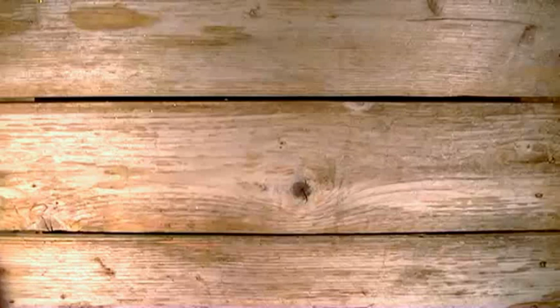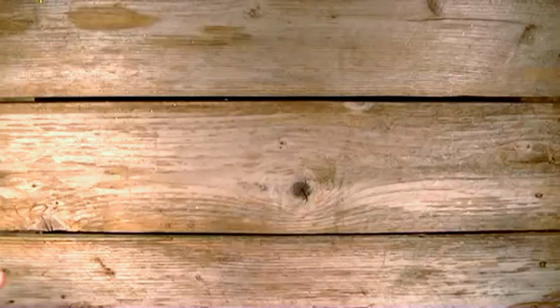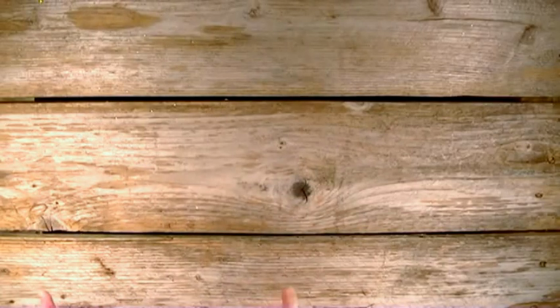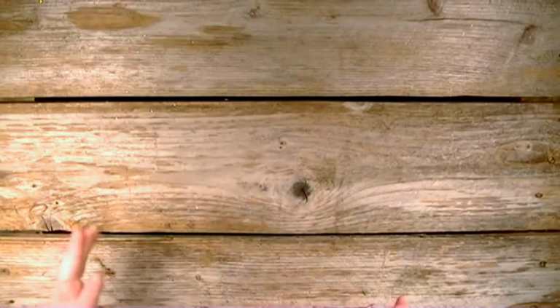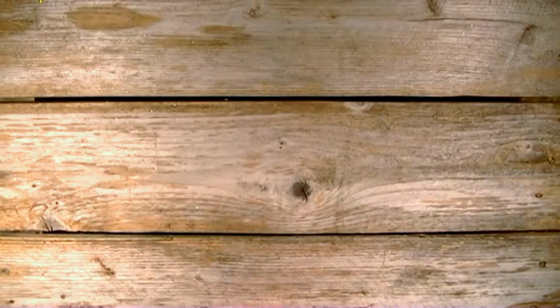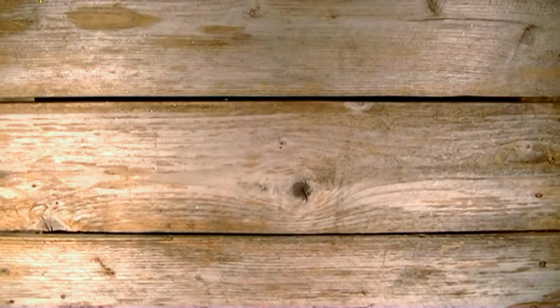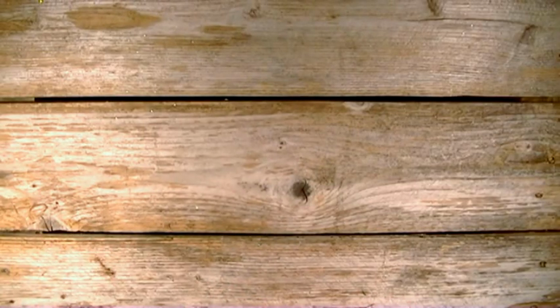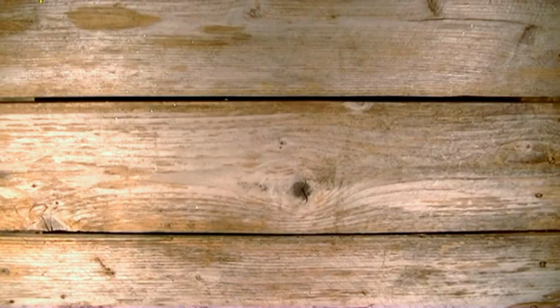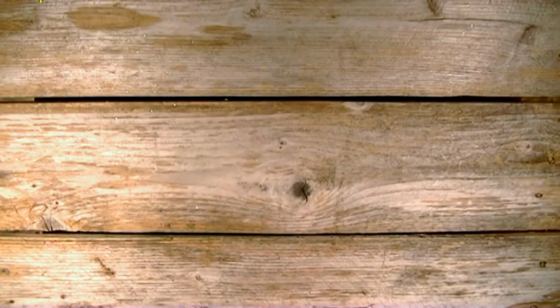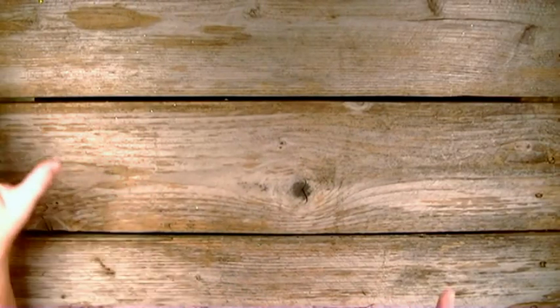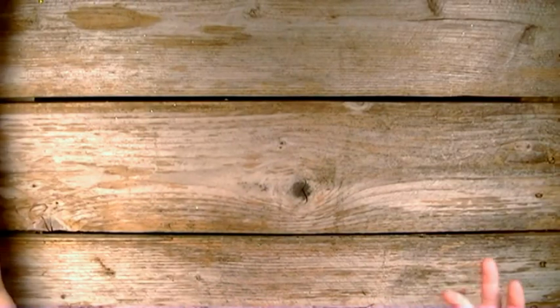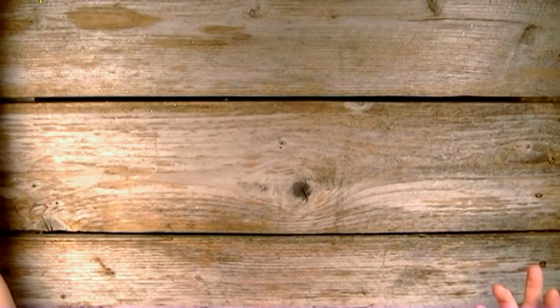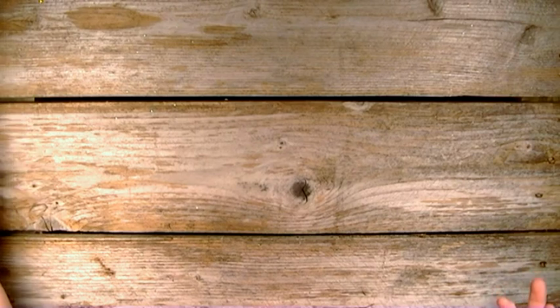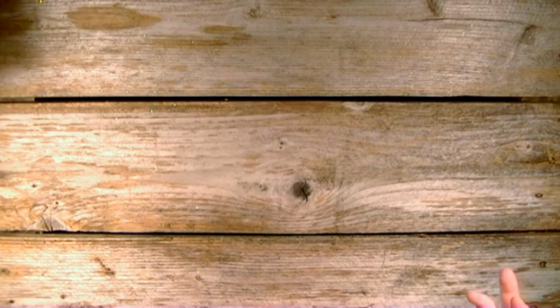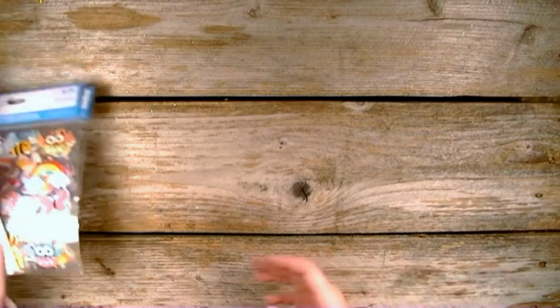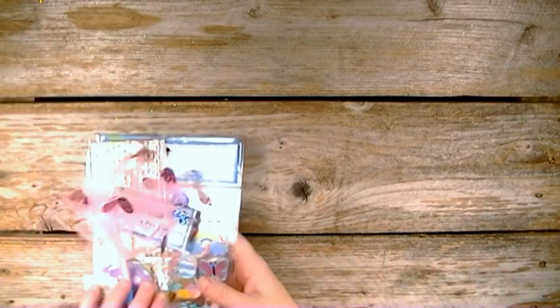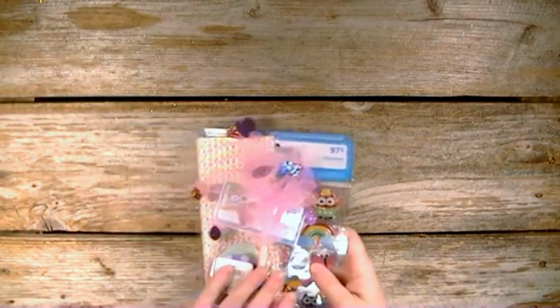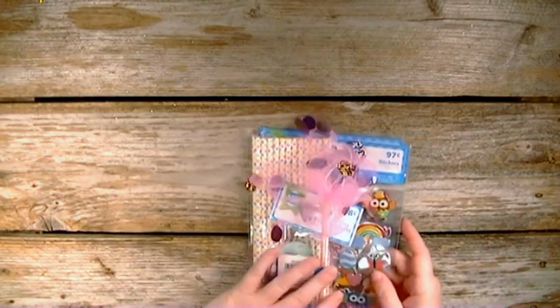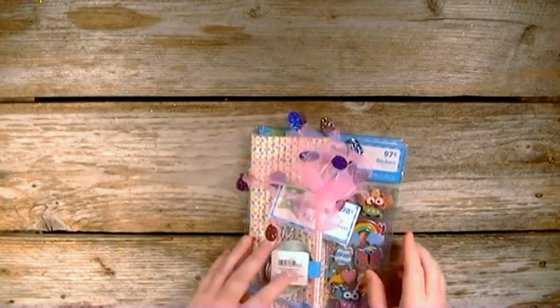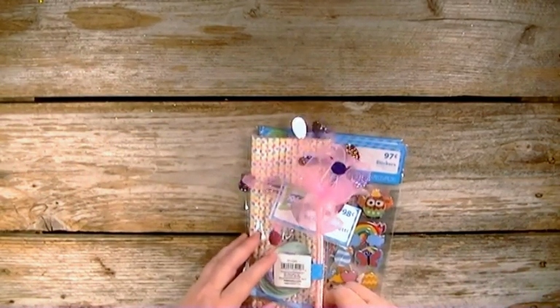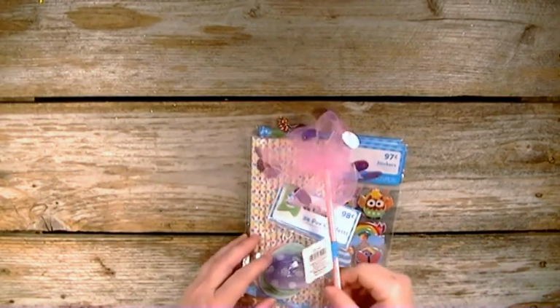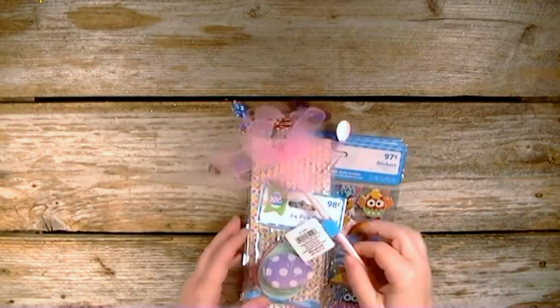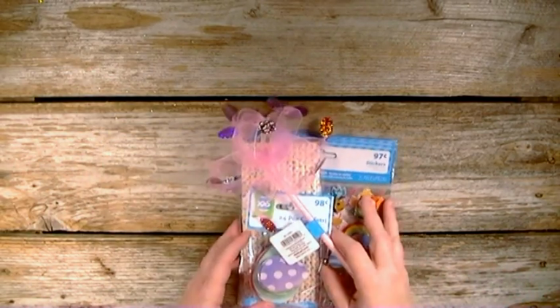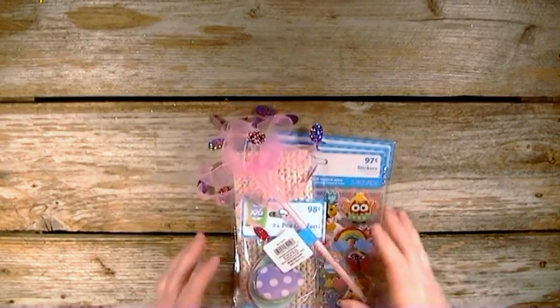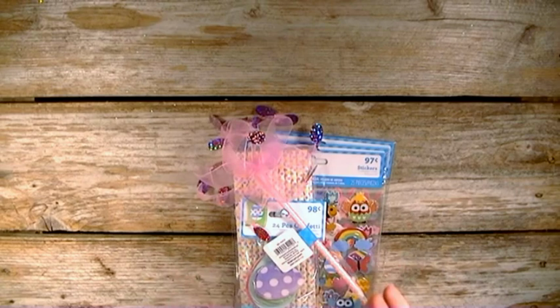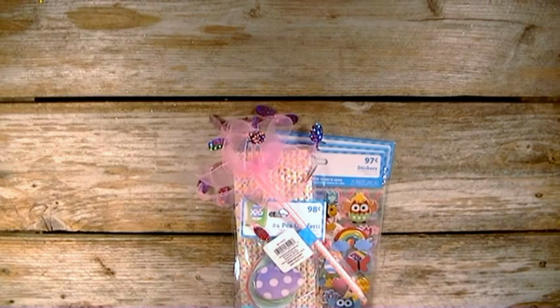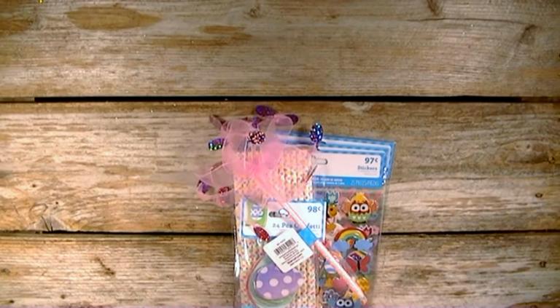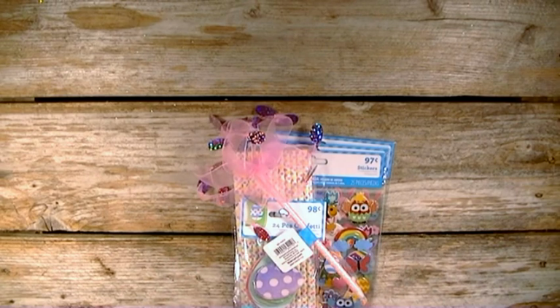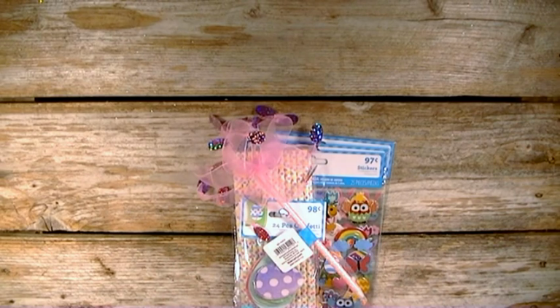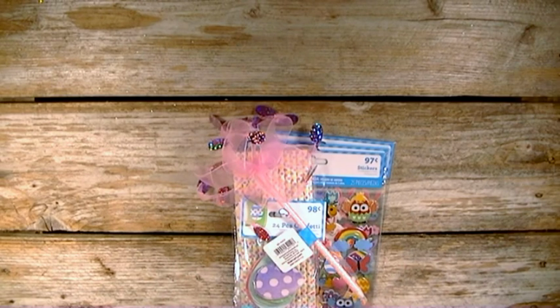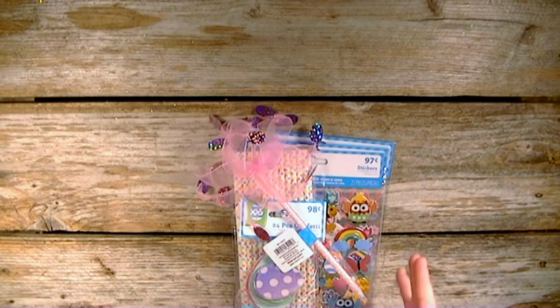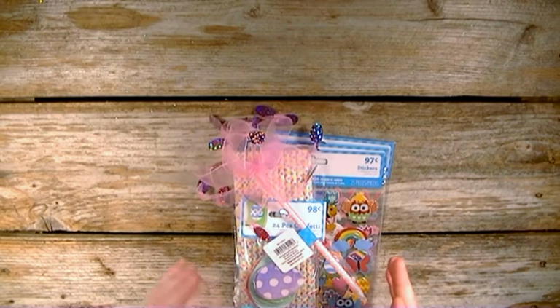Hi there, I'm back again. I just have a quick haul here from Walmart and I just wanted to share it with you real quick. Just some things that I picked up in their Easter section.